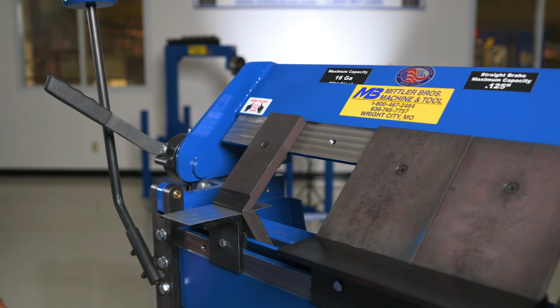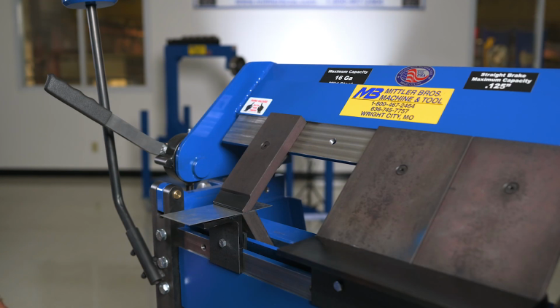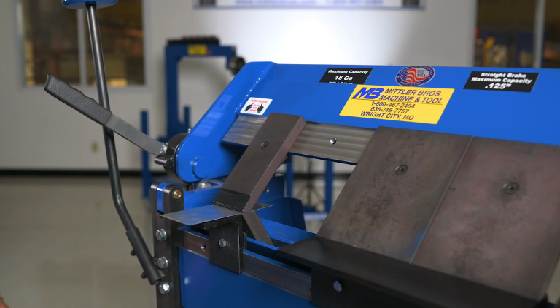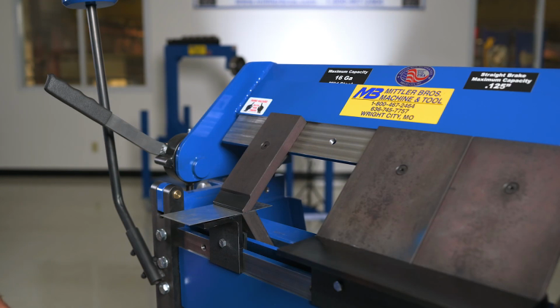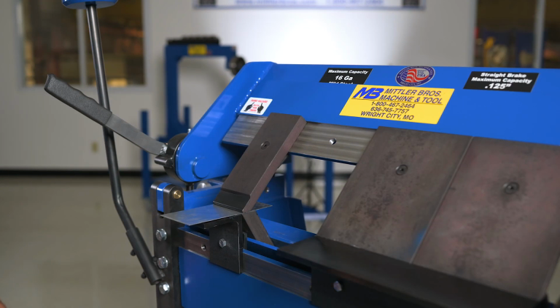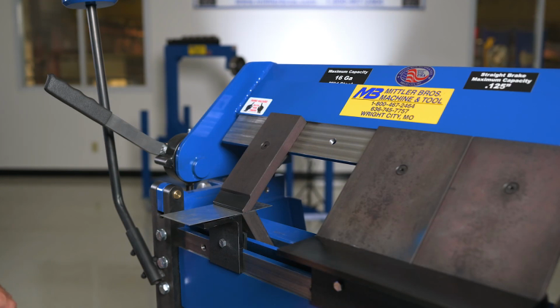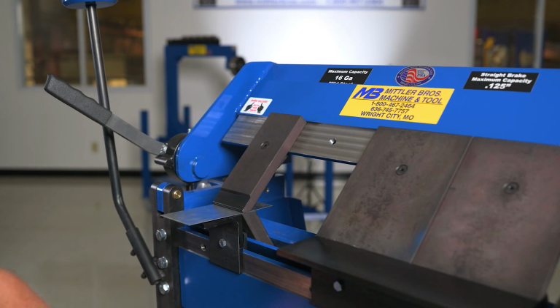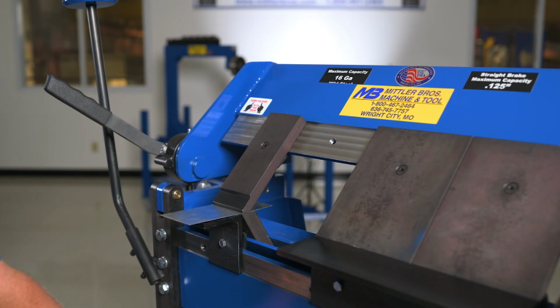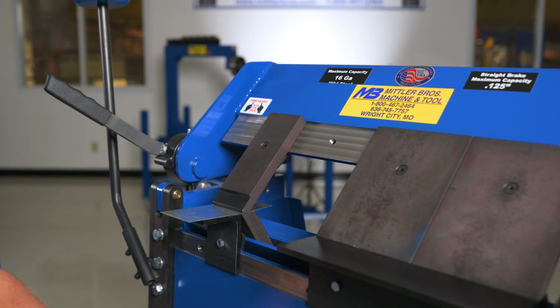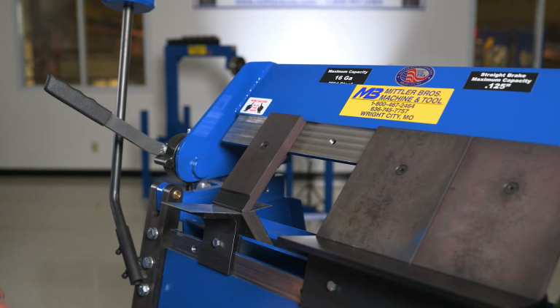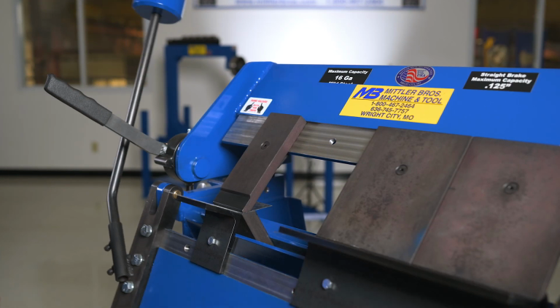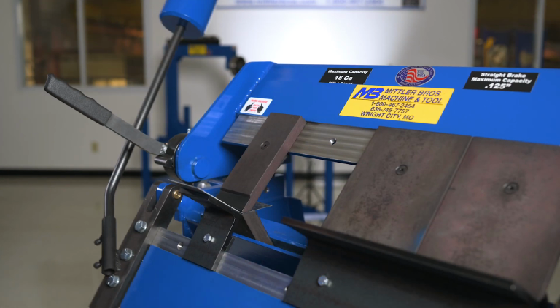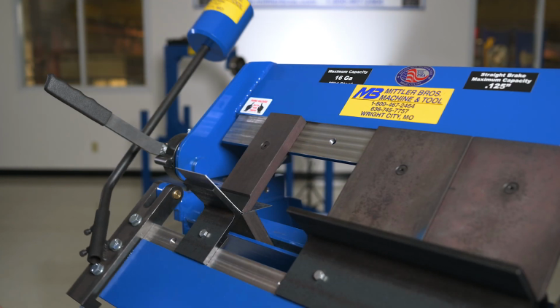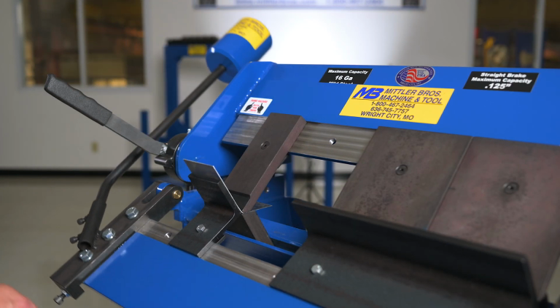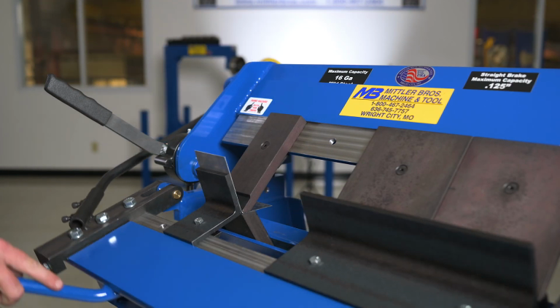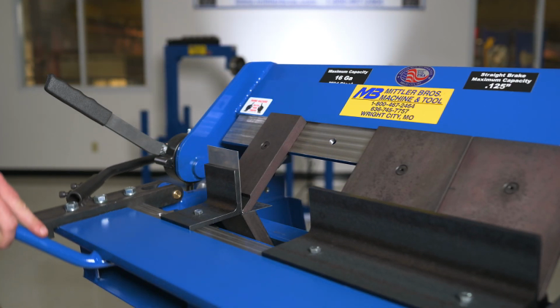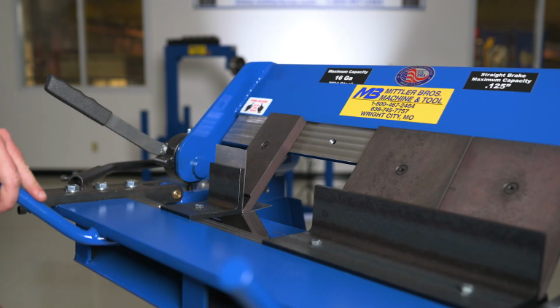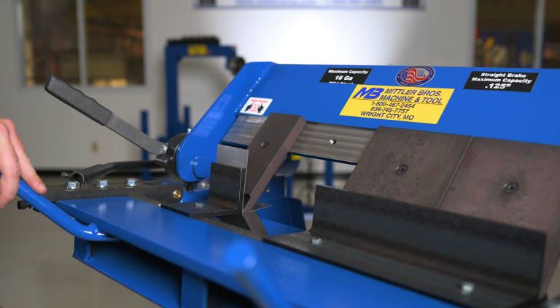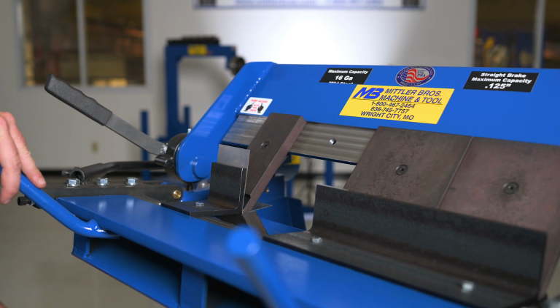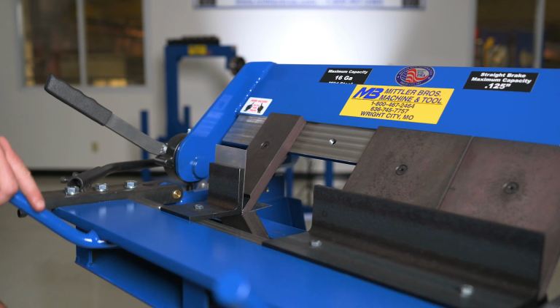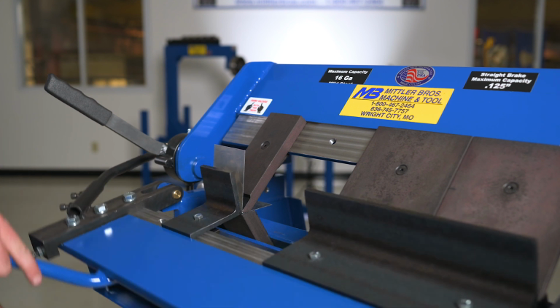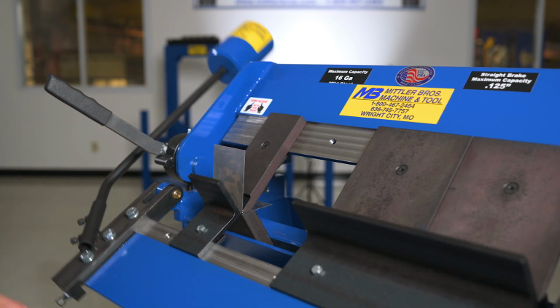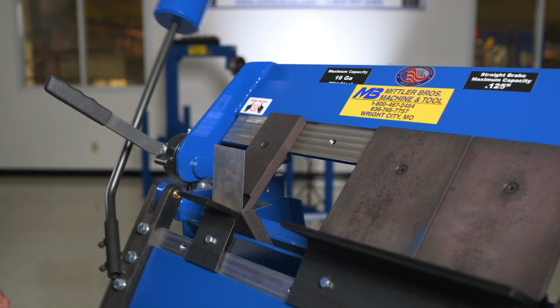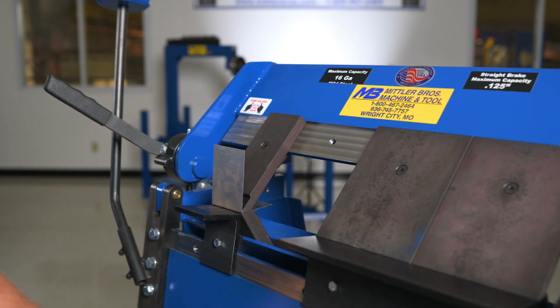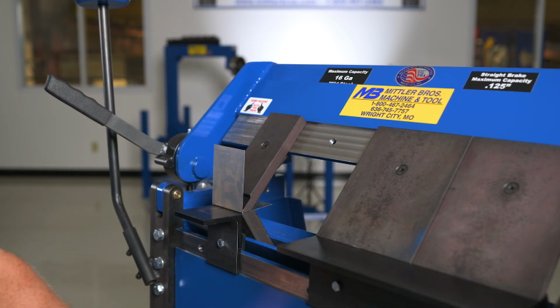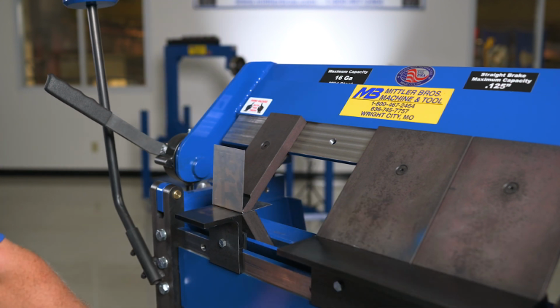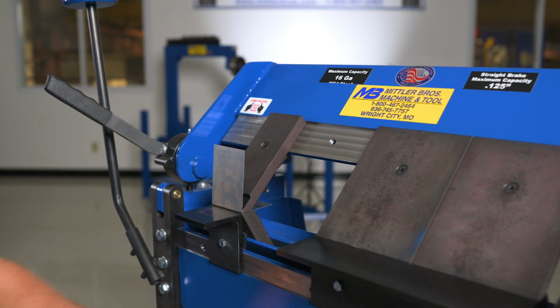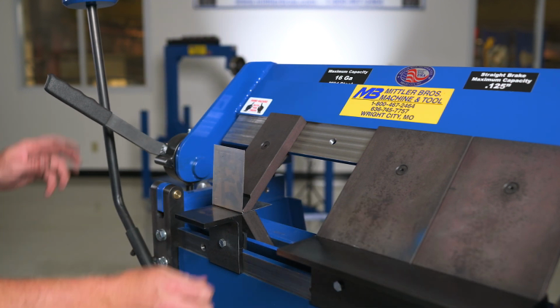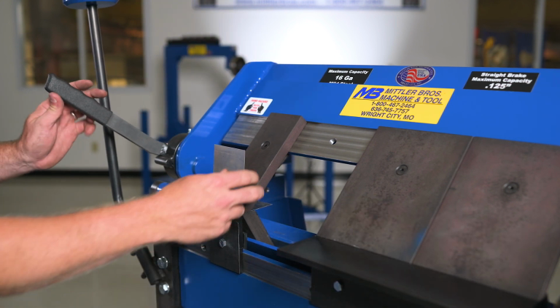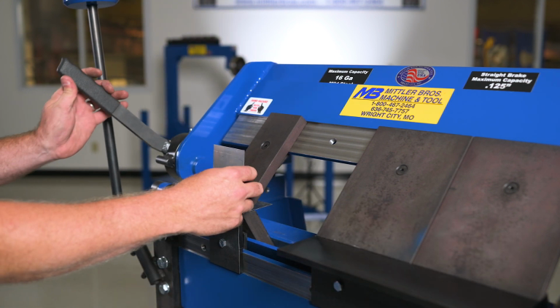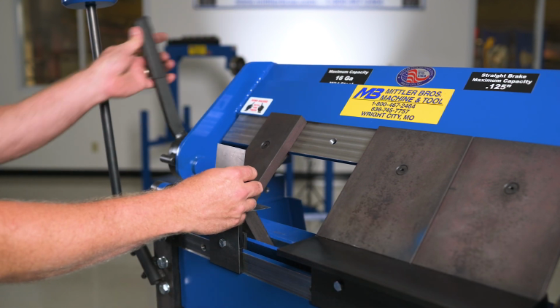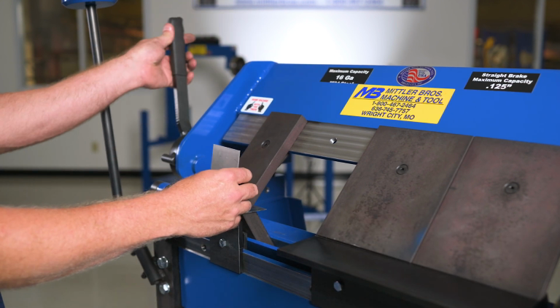Radius fingers are an available option with 1/16-inch, 1/8-inch, 3/16-inch, 1/4-inch, and 5/16-inch radiuses available.